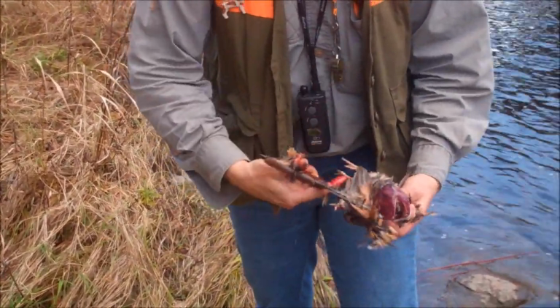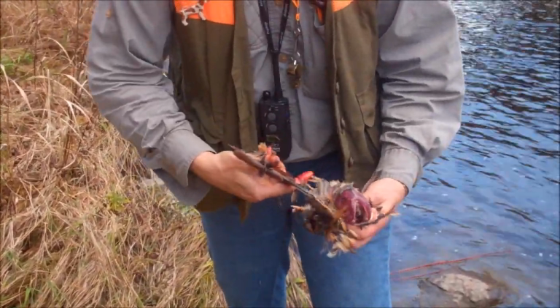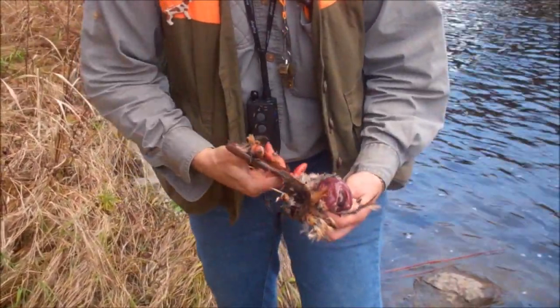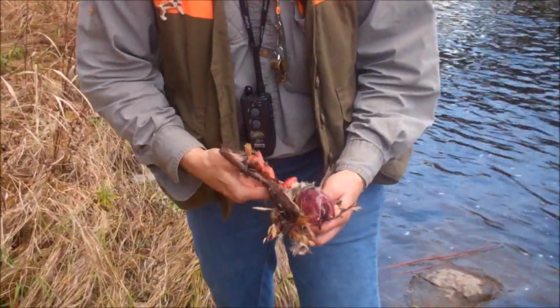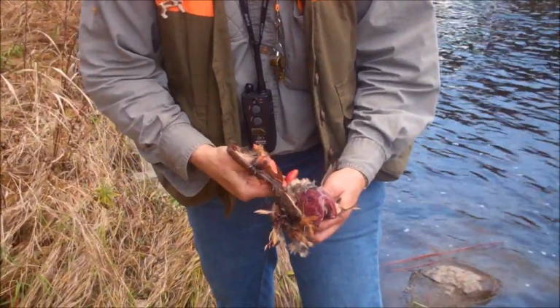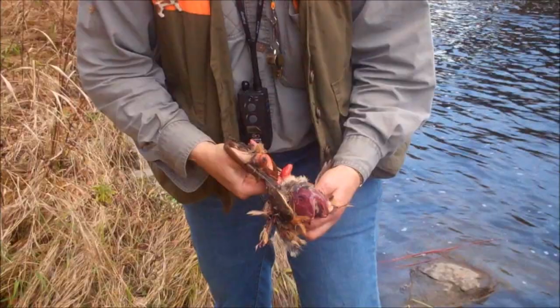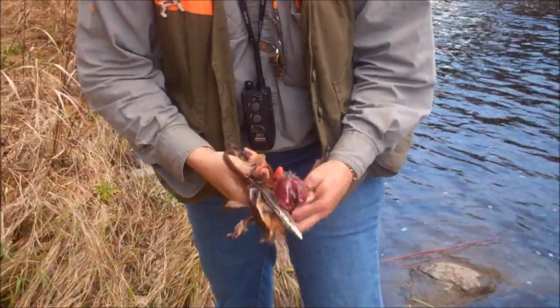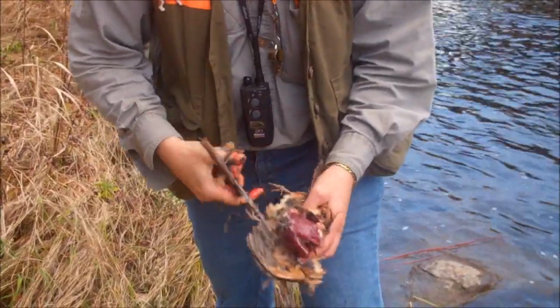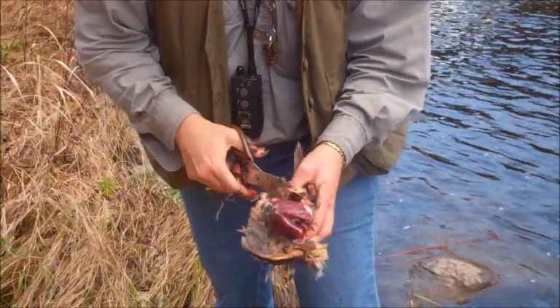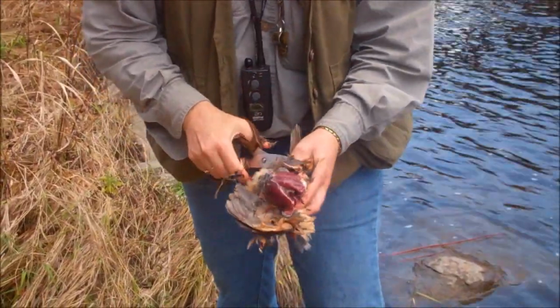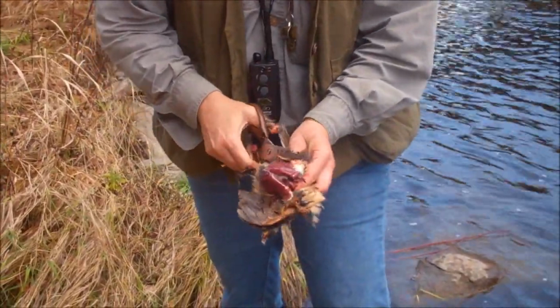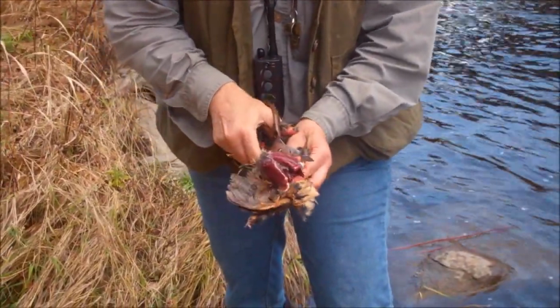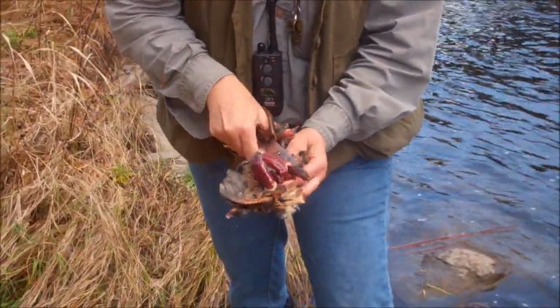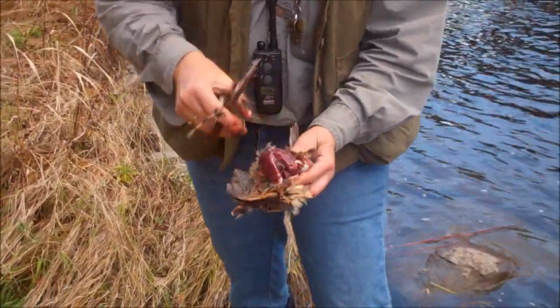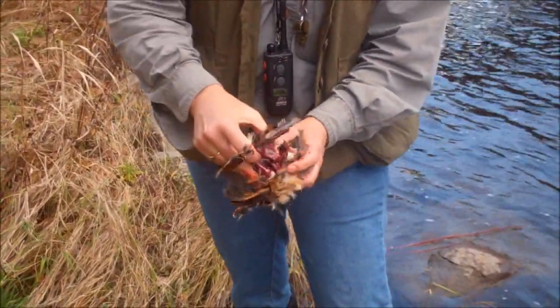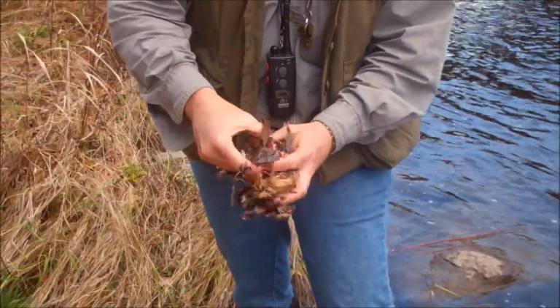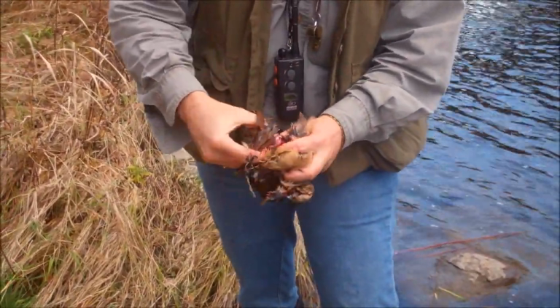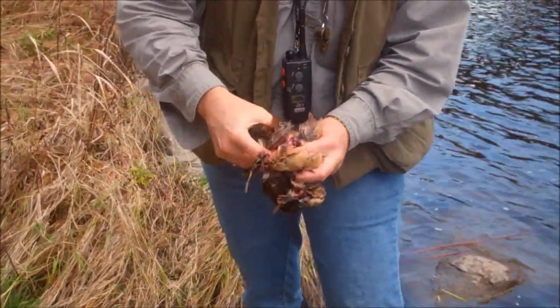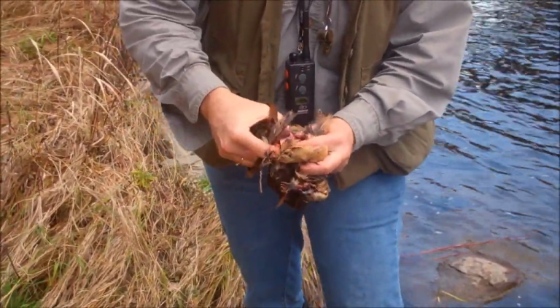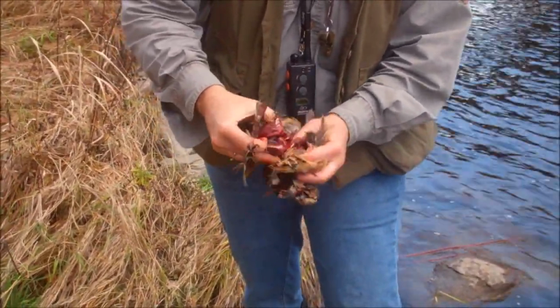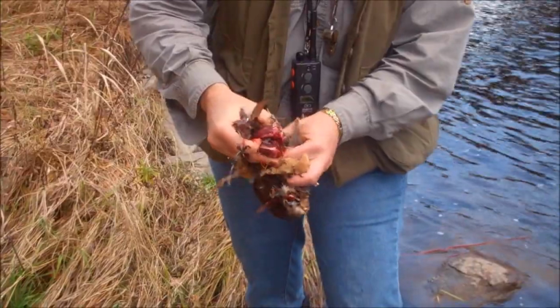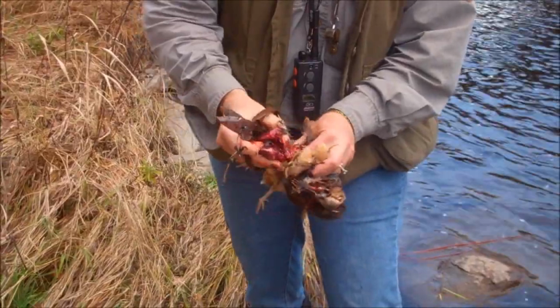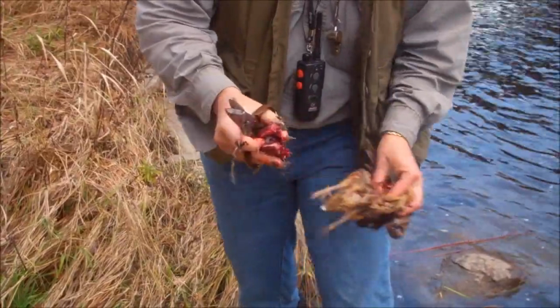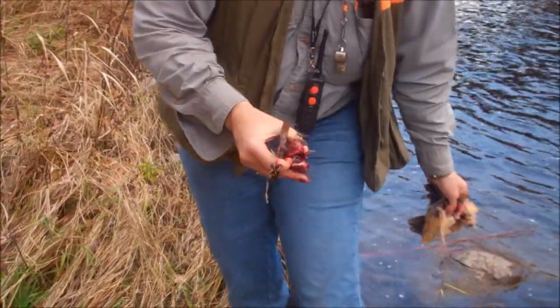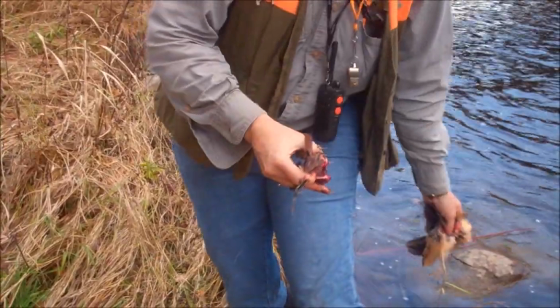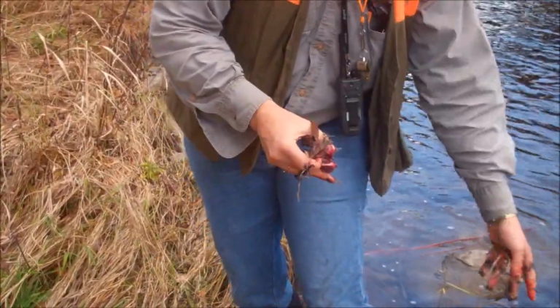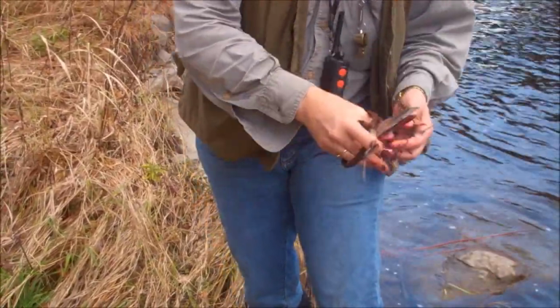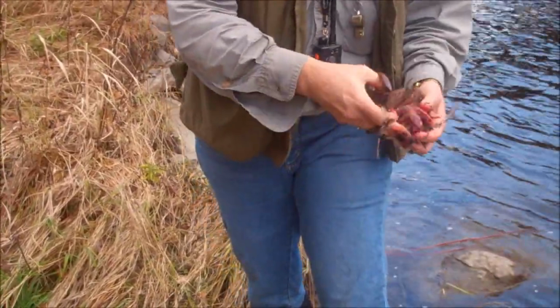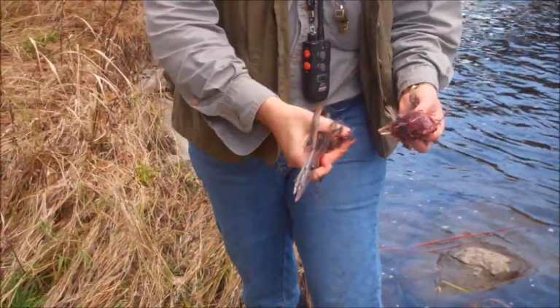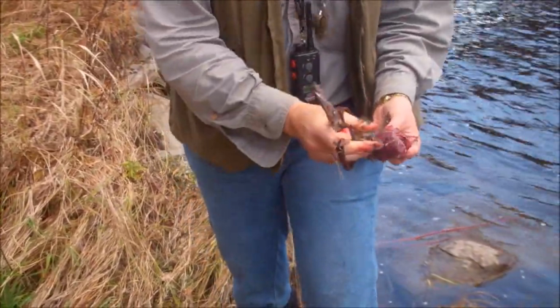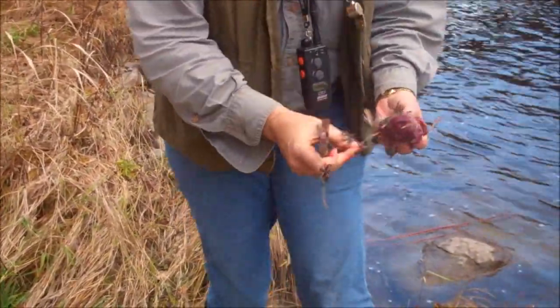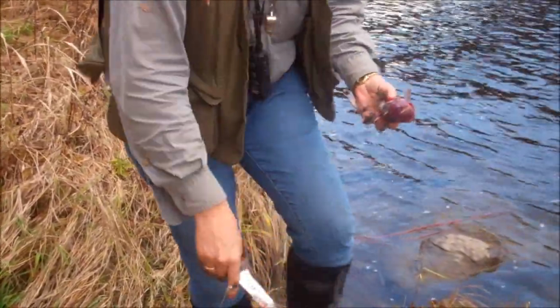I'm going to cut off the wings, remove the entrails, and that is cleaning a woodcock.